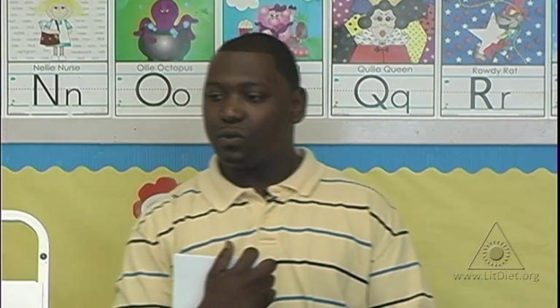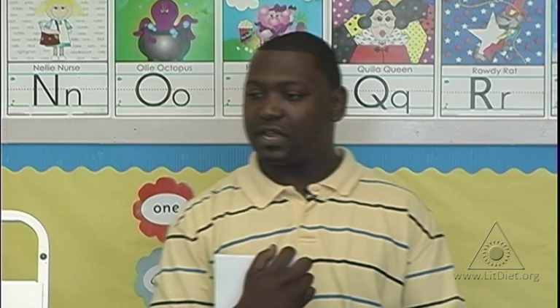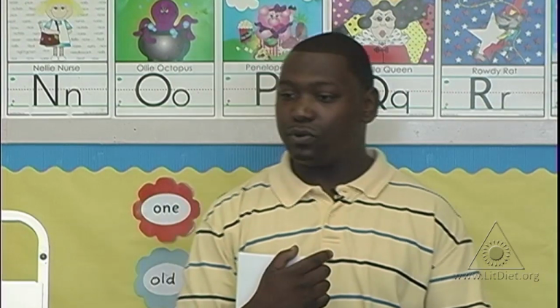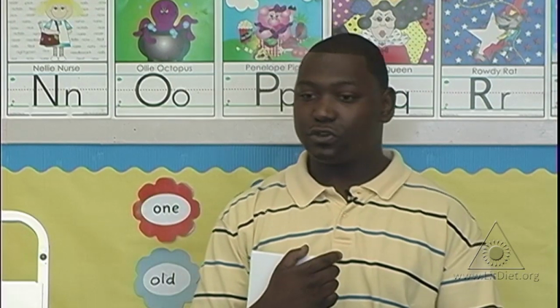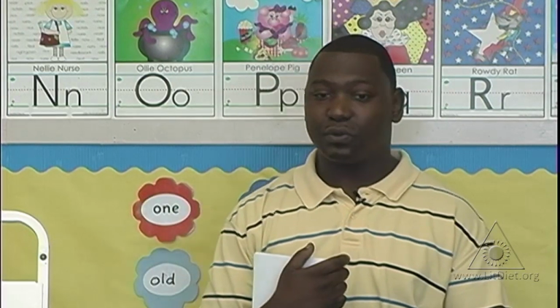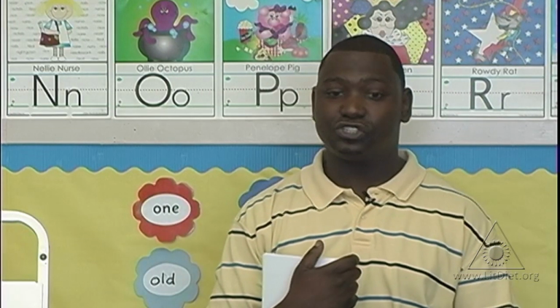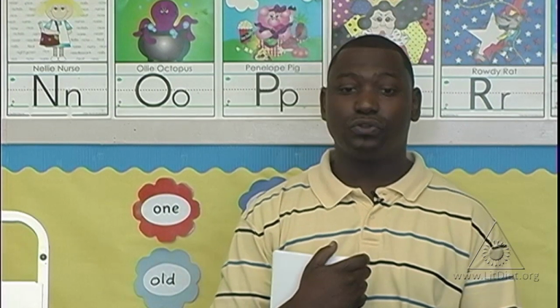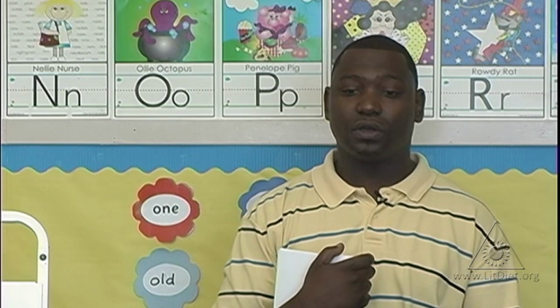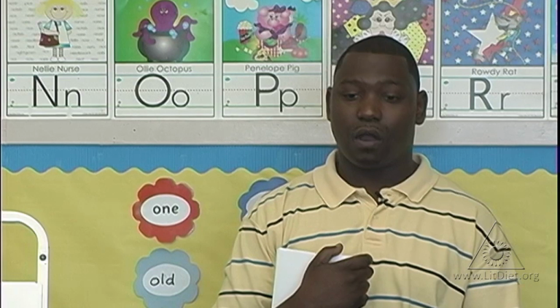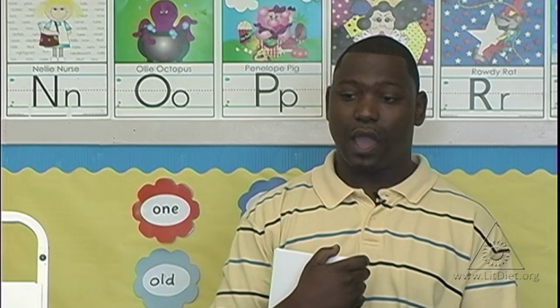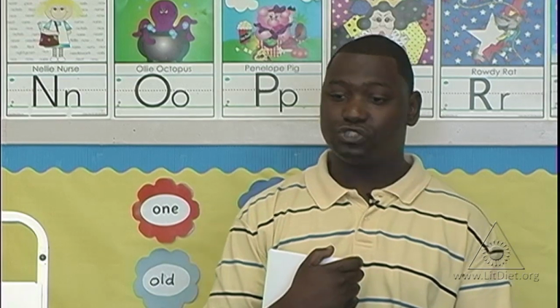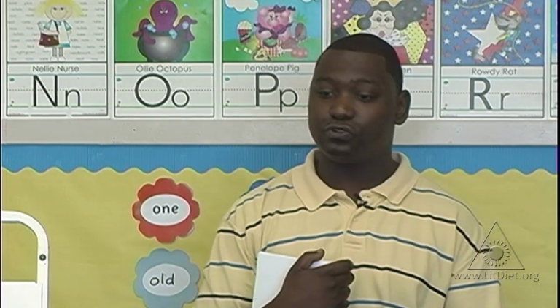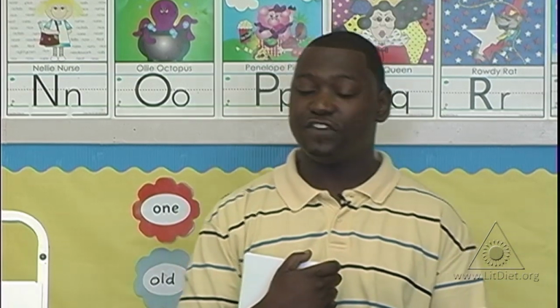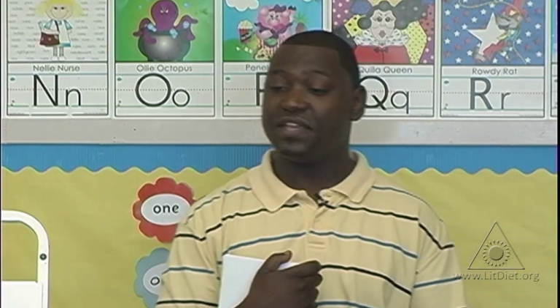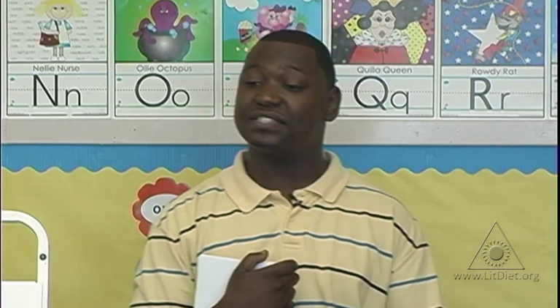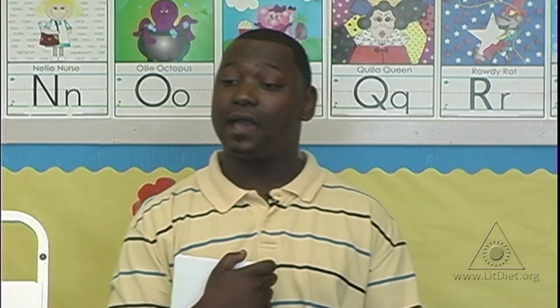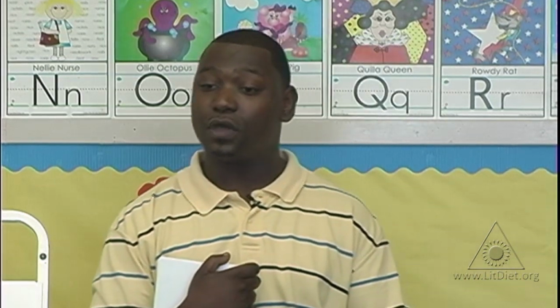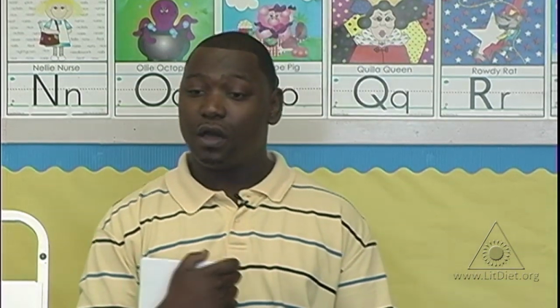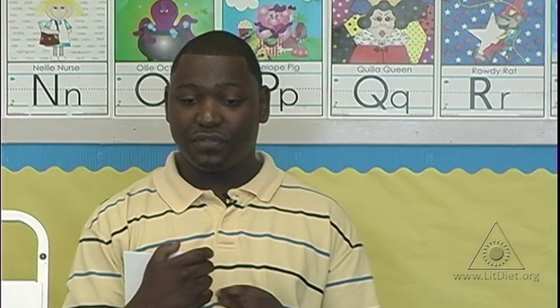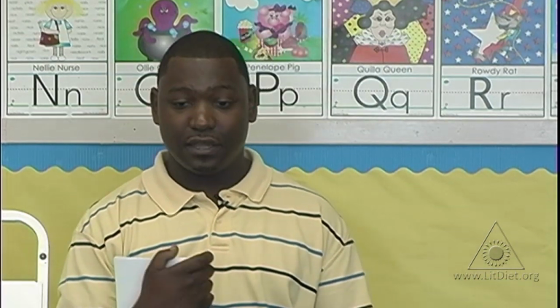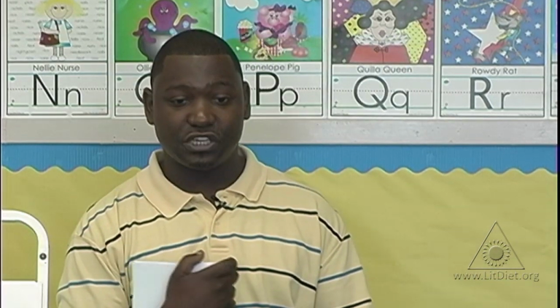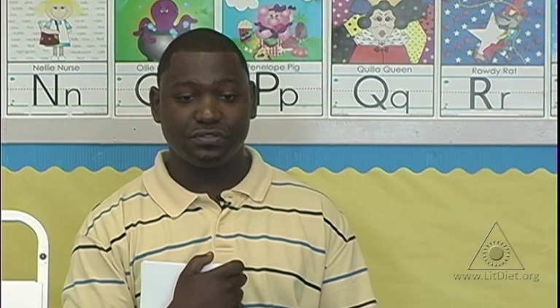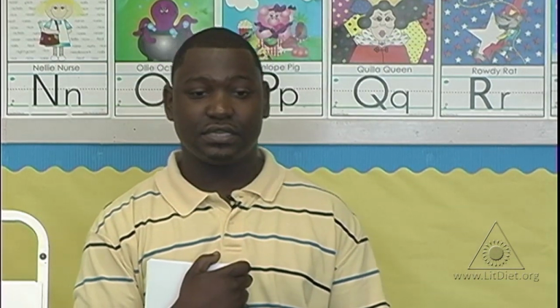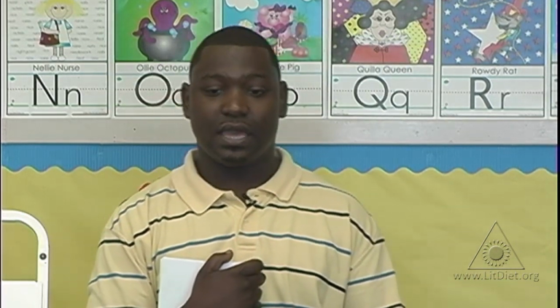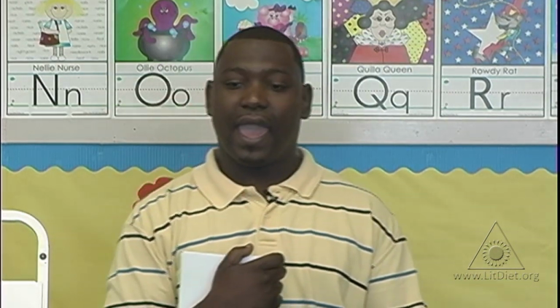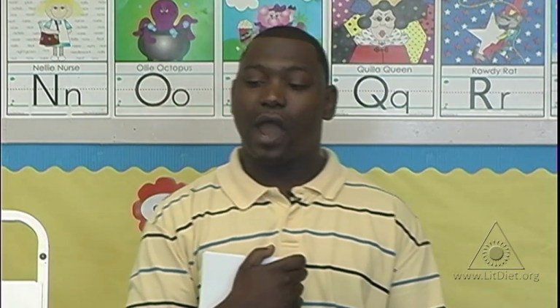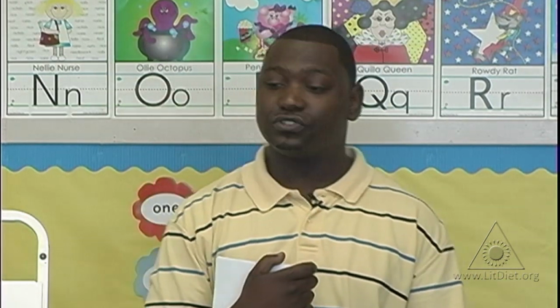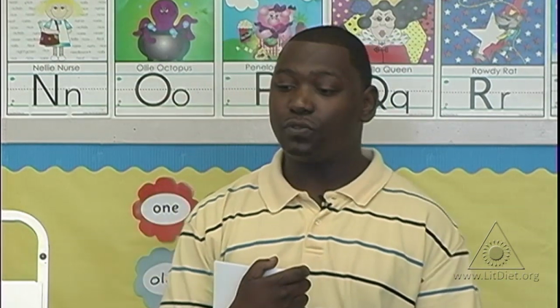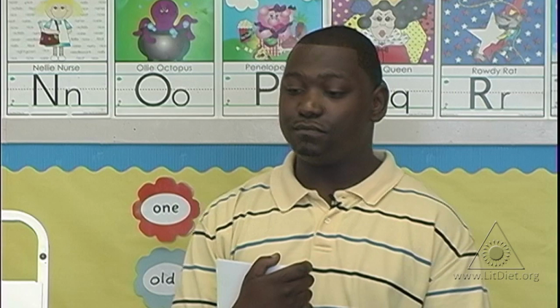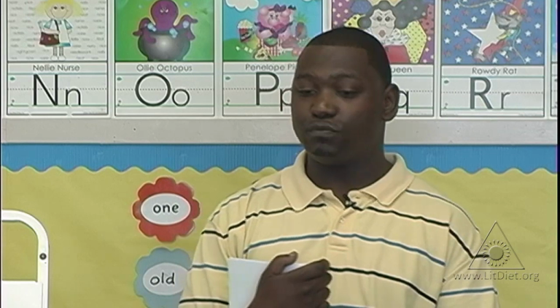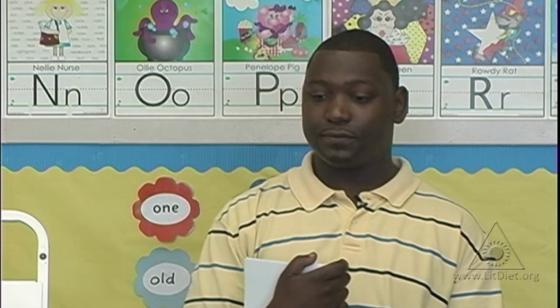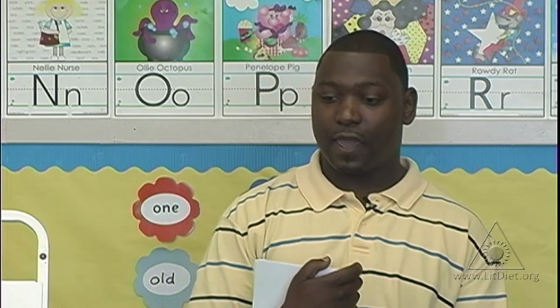Well, today, boys and girls, when I show you the card, I want you to give me the sound of the letters that you see and also the movement, okay?